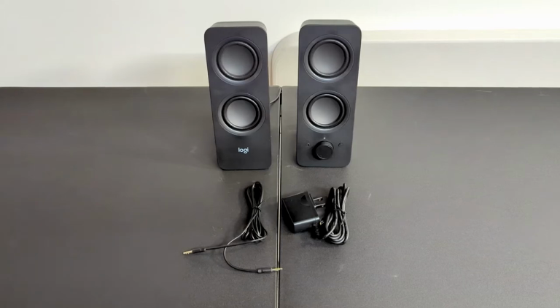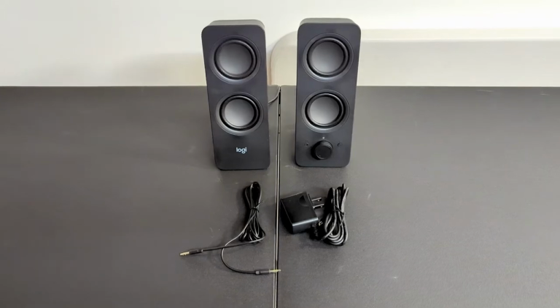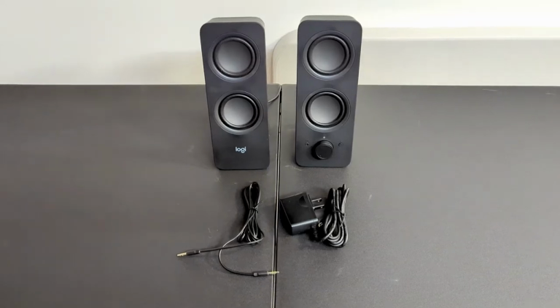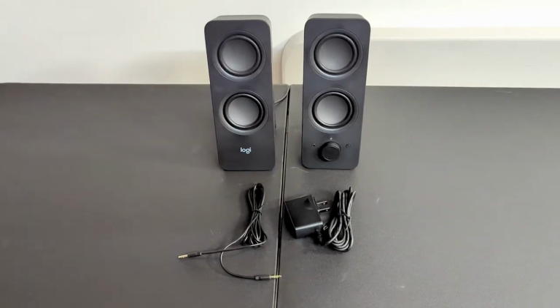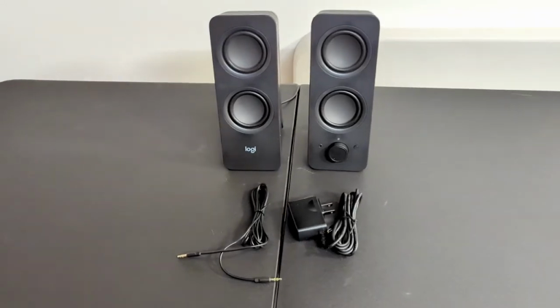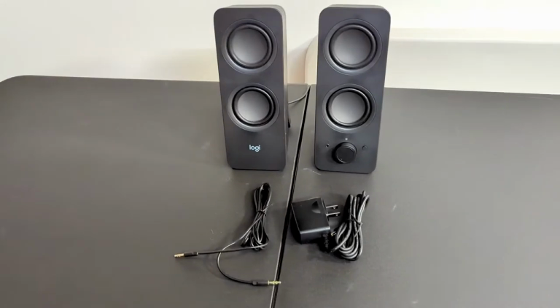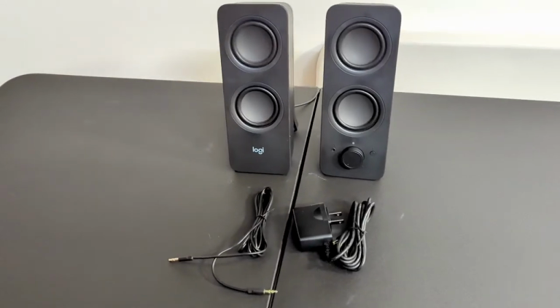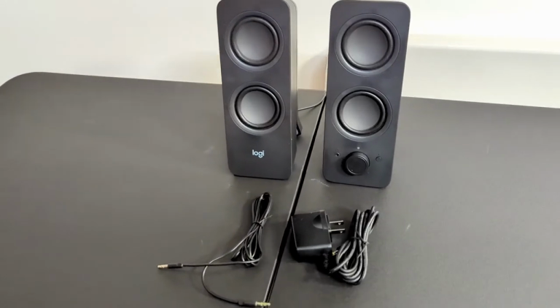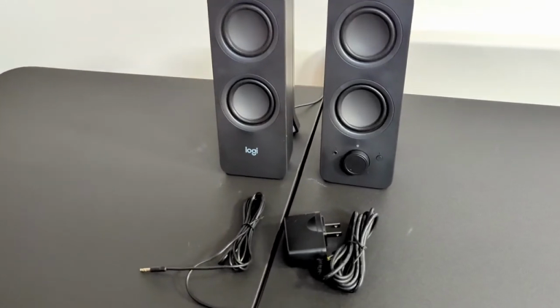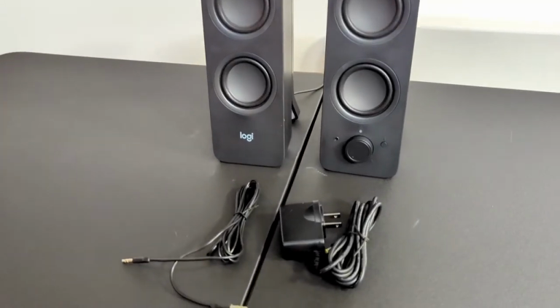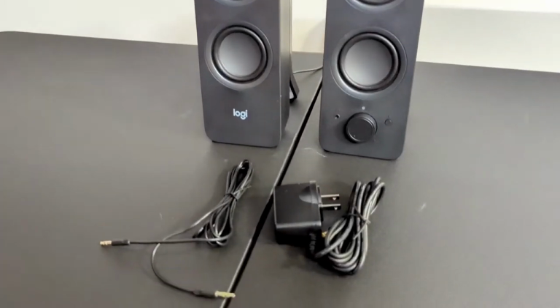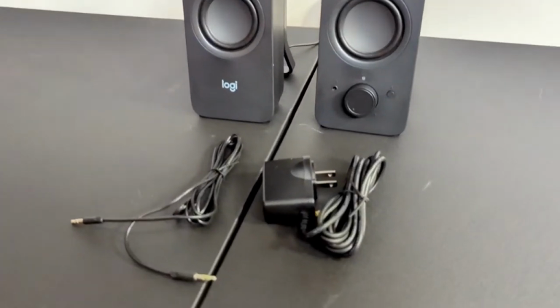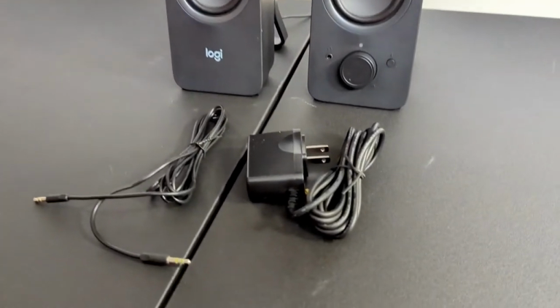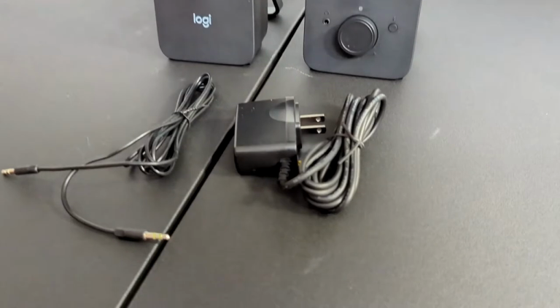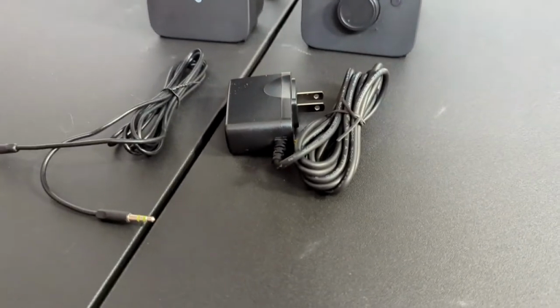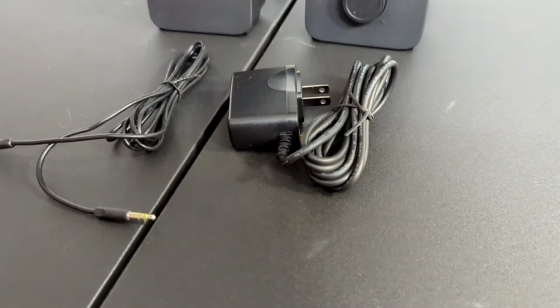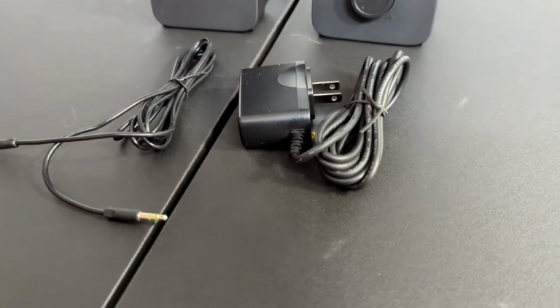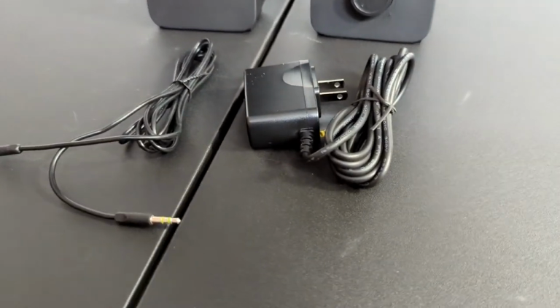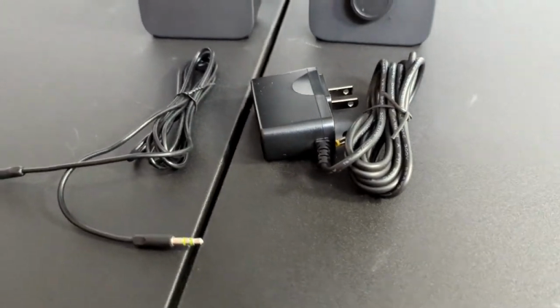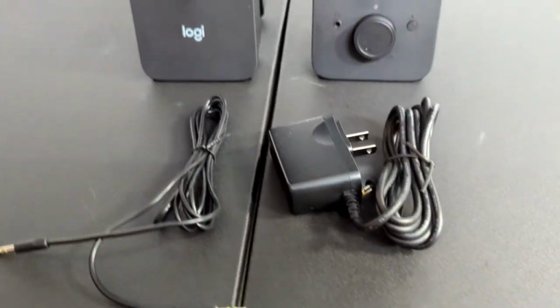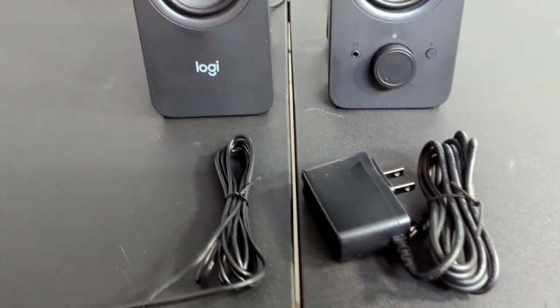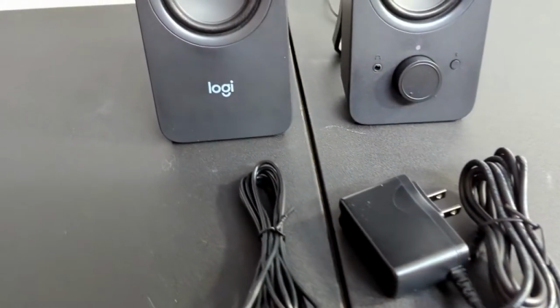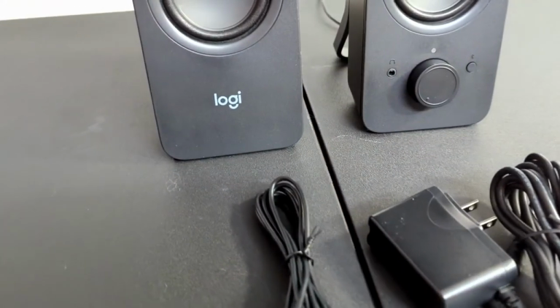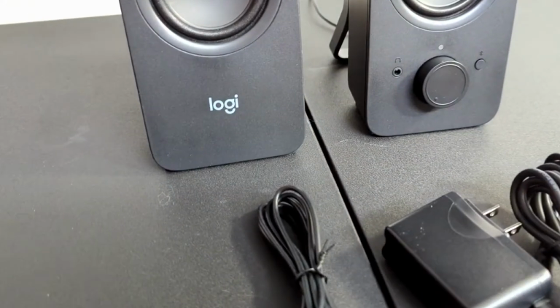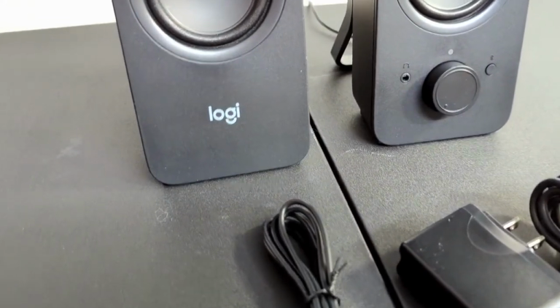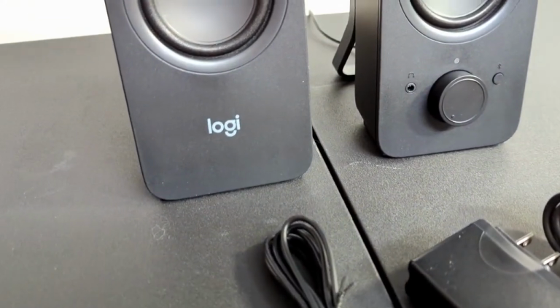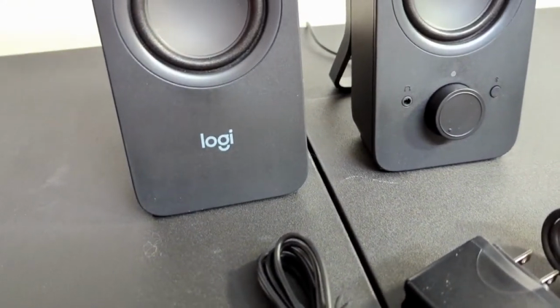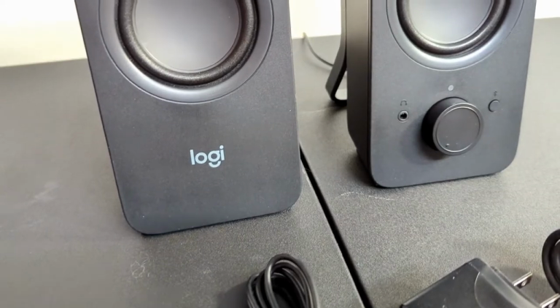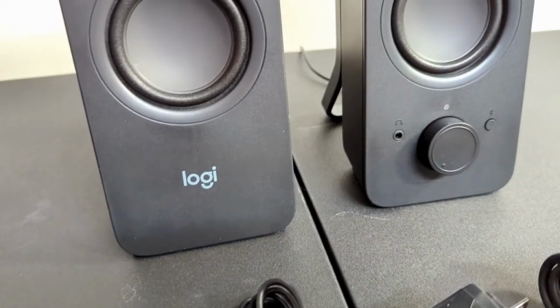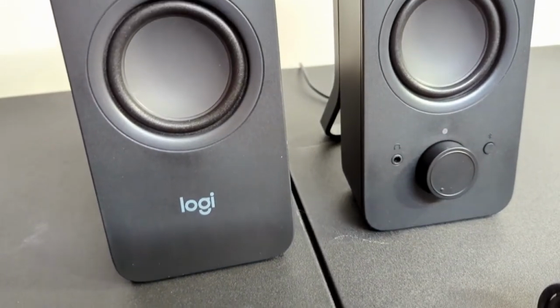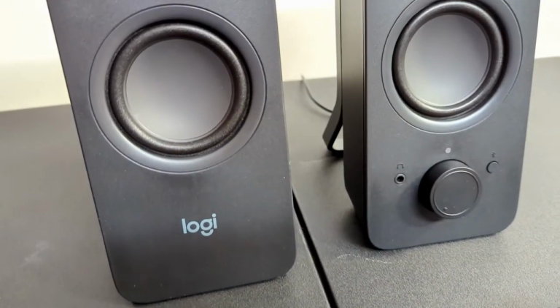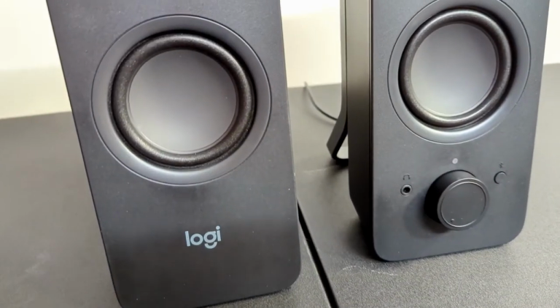Hello everybody, welcome back to The Breakdown. Today we're going to be taking a look at the Logitech desktop speakers with built-in Bluetooth. Now I did not get these as a review unit — they are actually ones I purchased for myself, actually for my grandma.